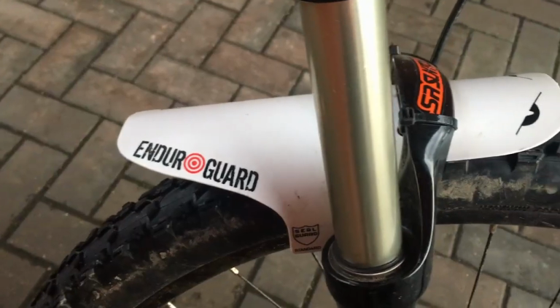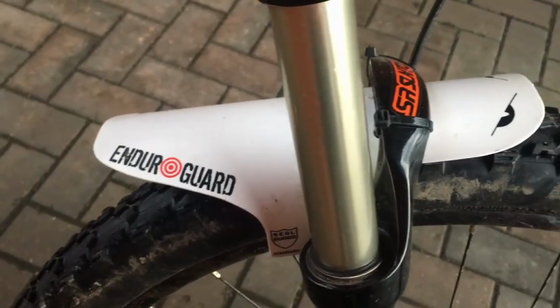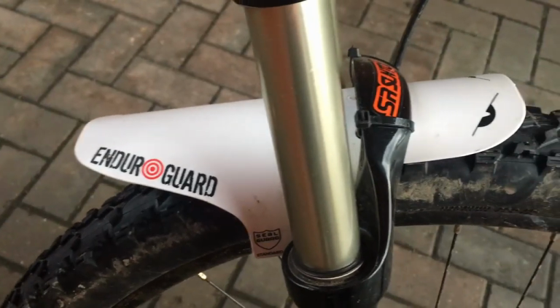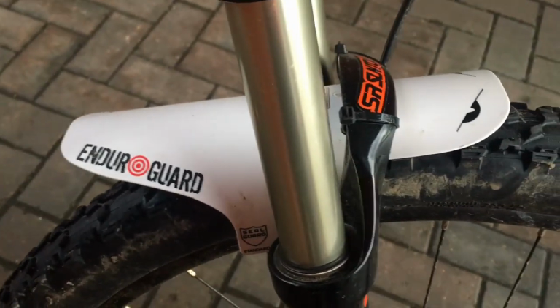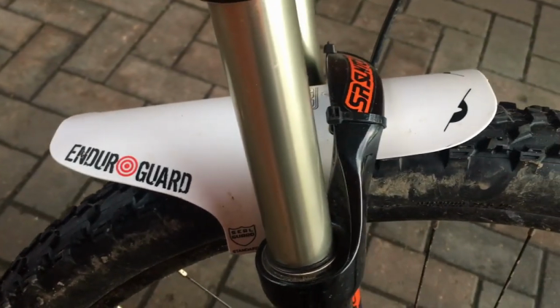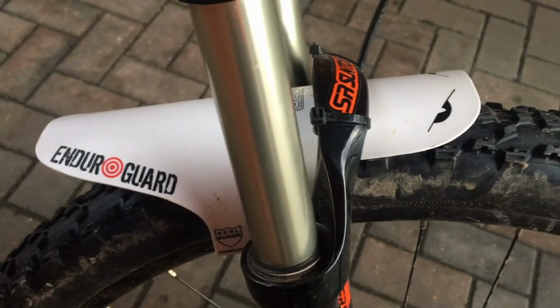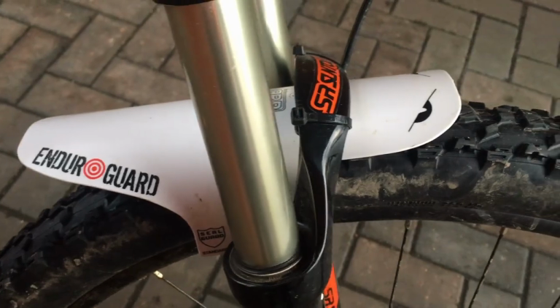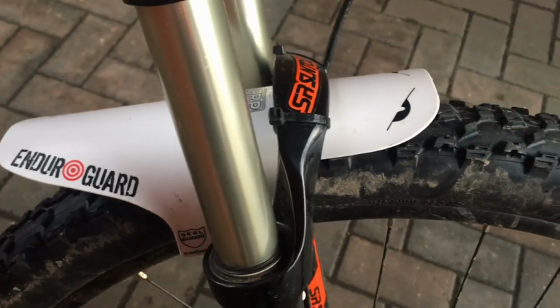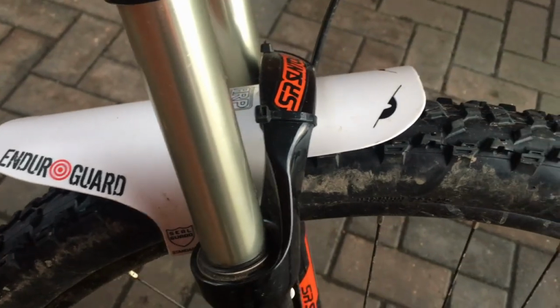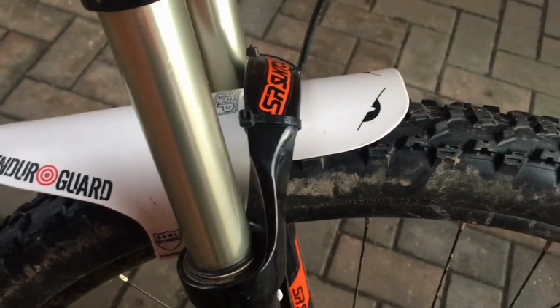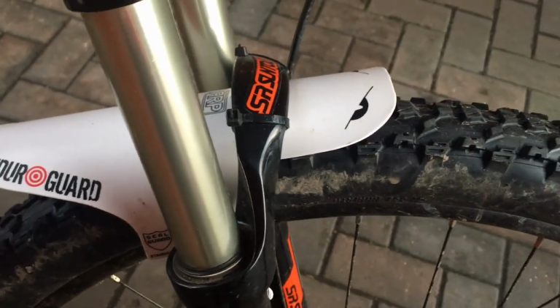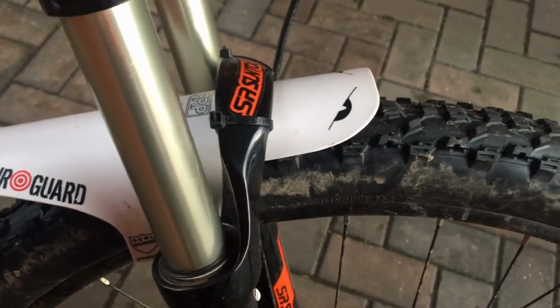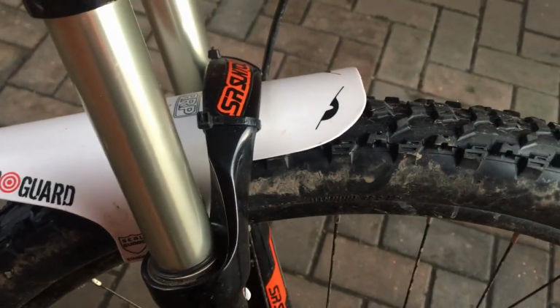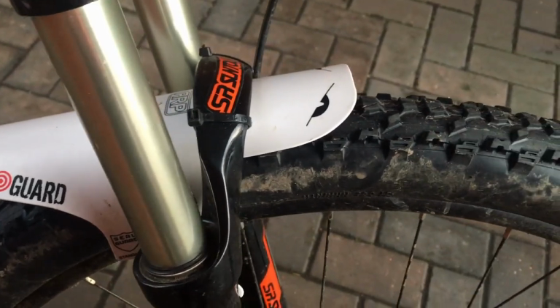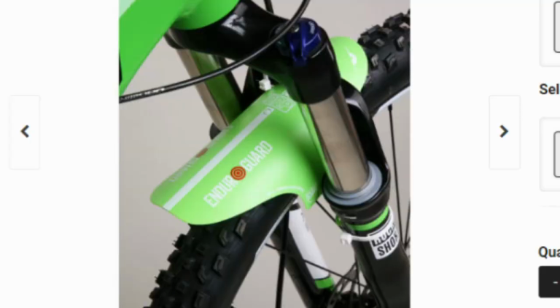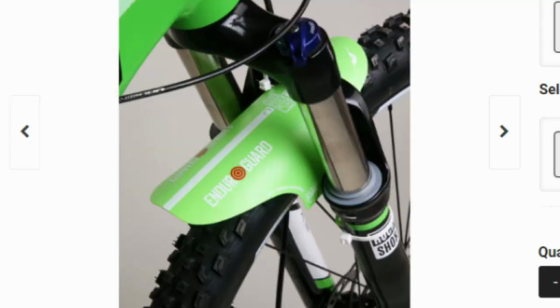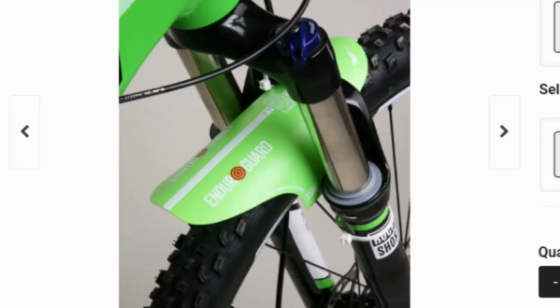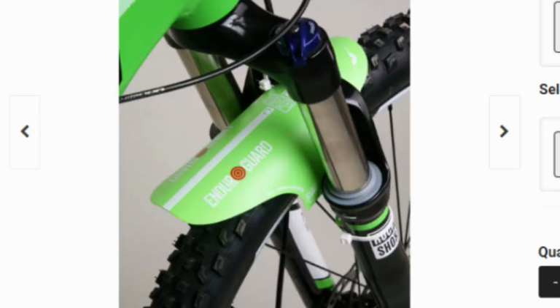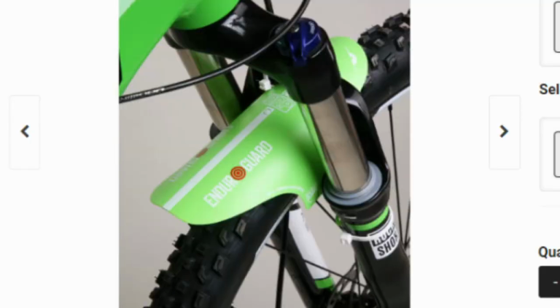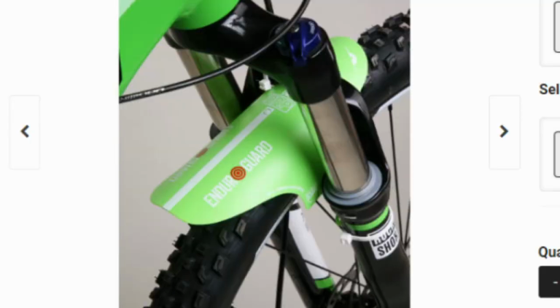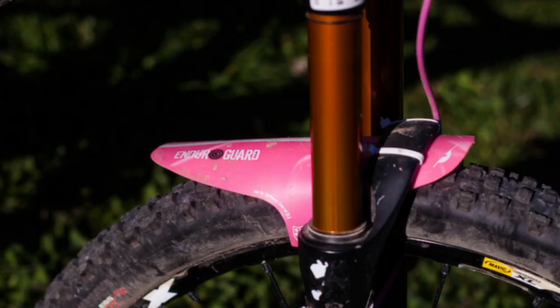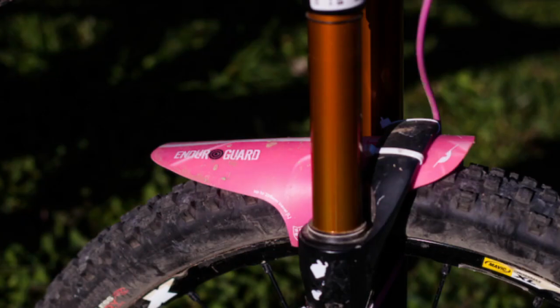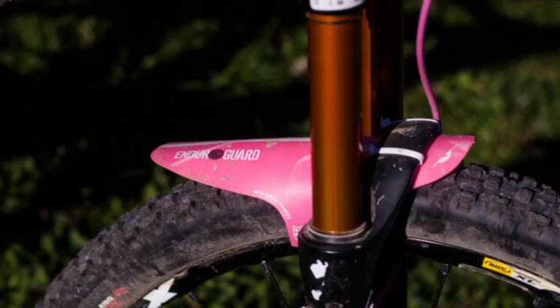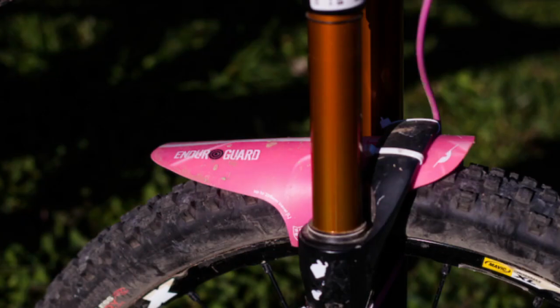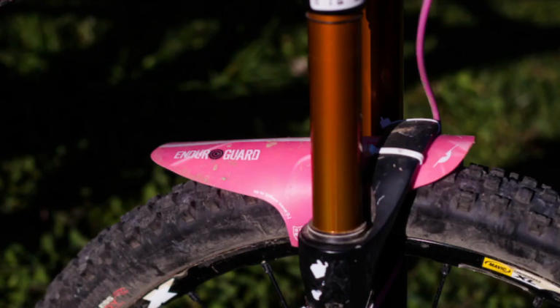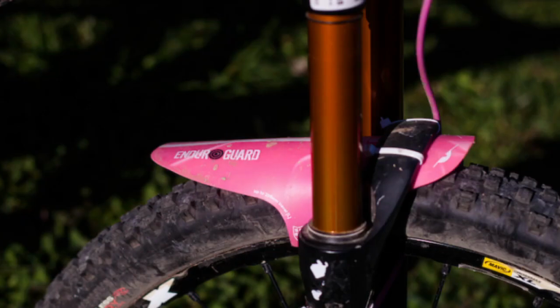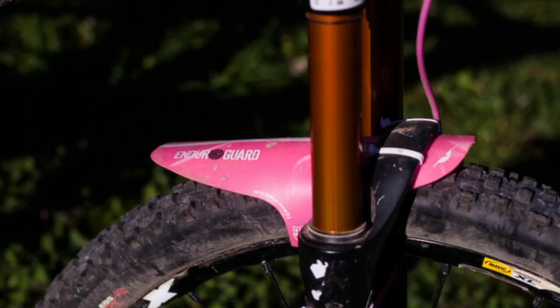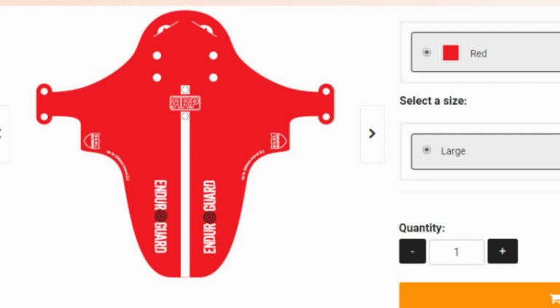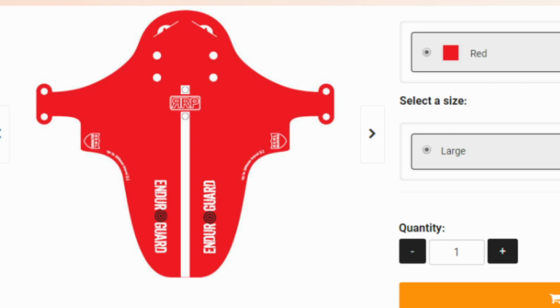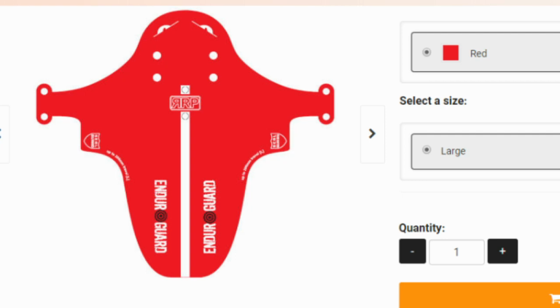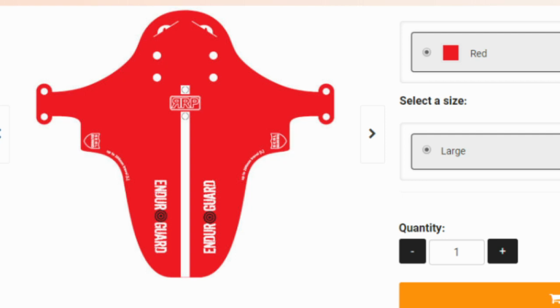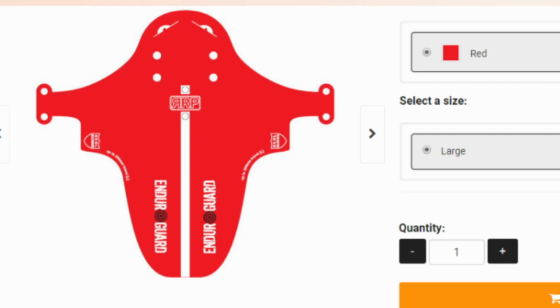It's important to say that these guards come in a variety of different sizes and colors. I'll leave a few links in the description for you guys to take a look at a couple of them.